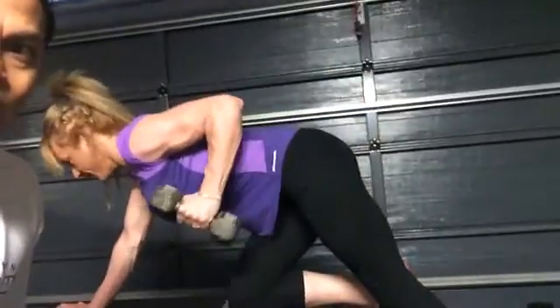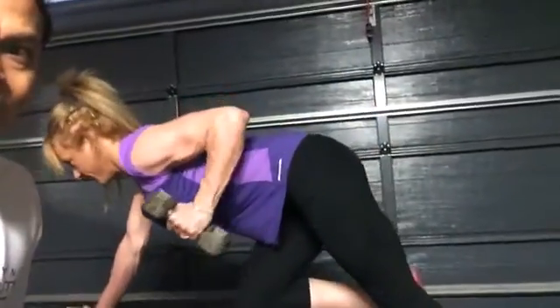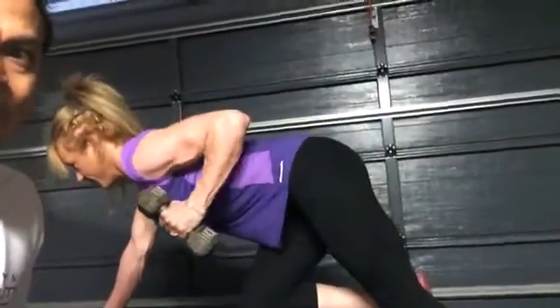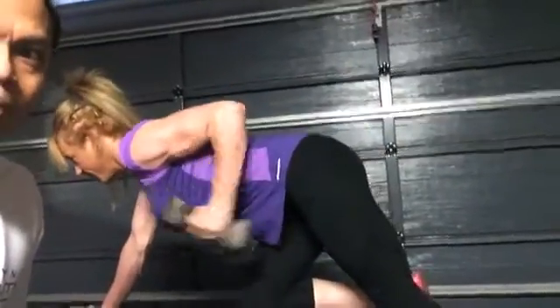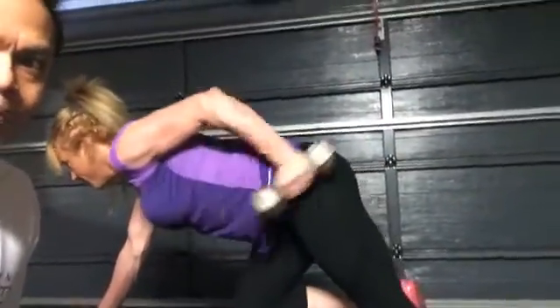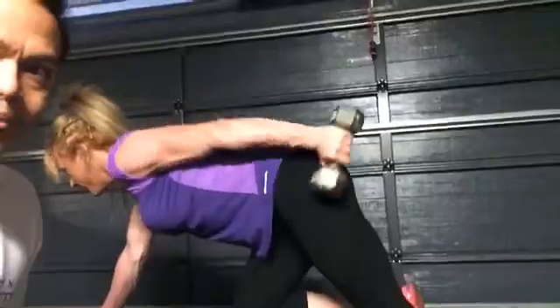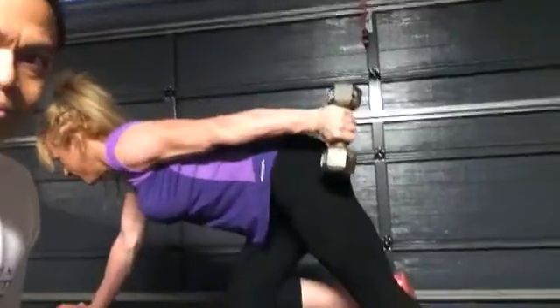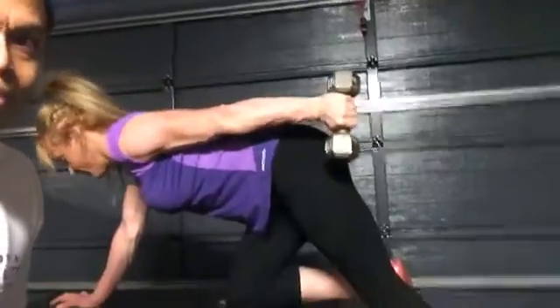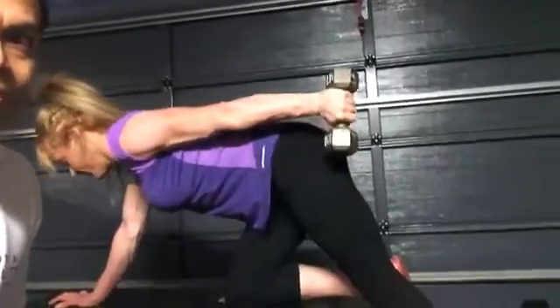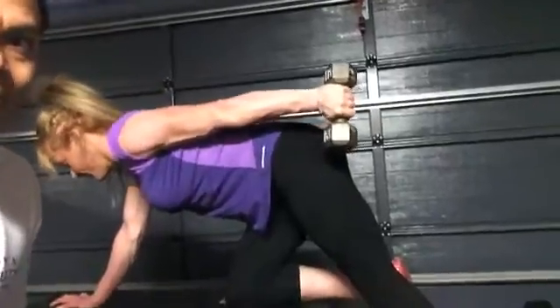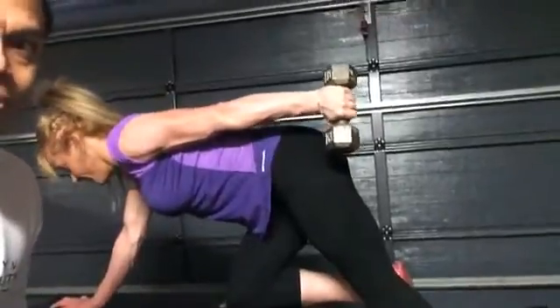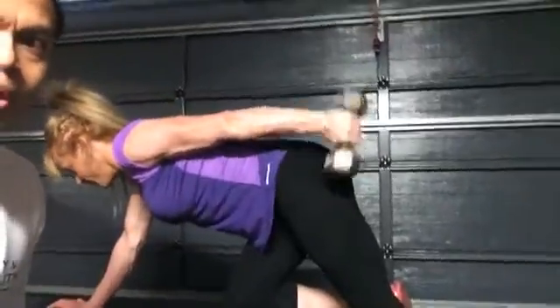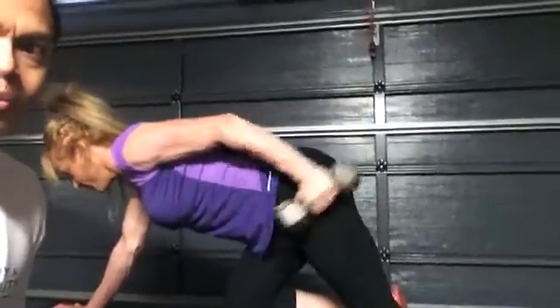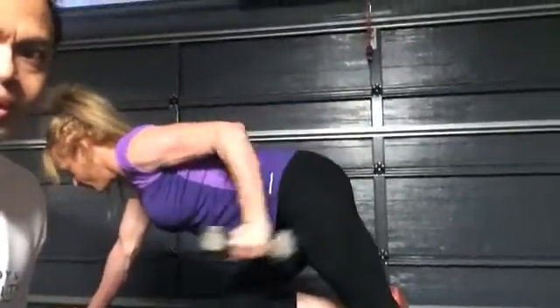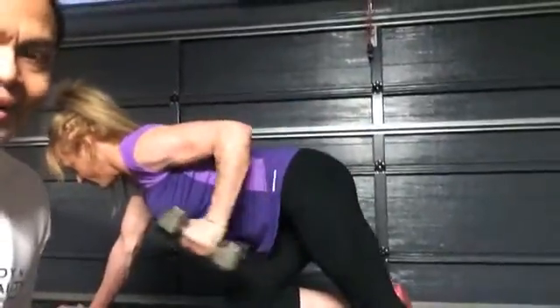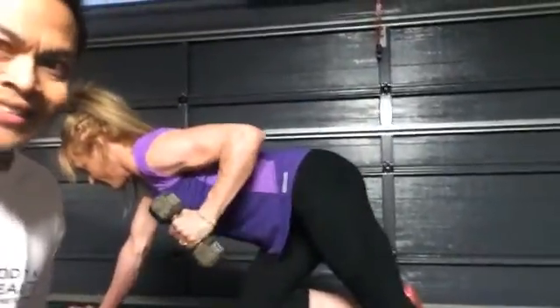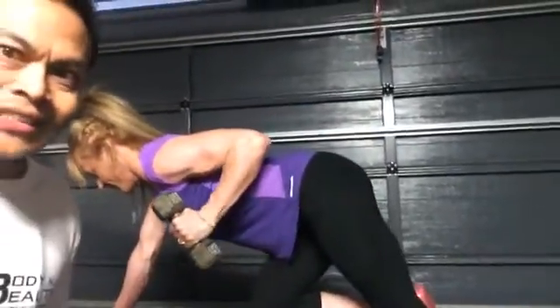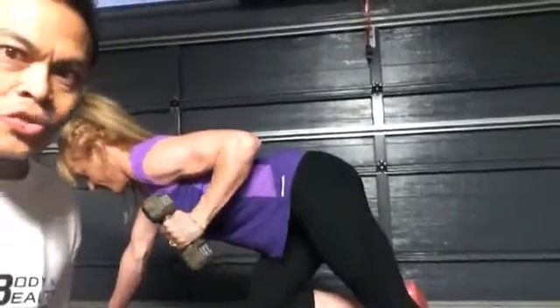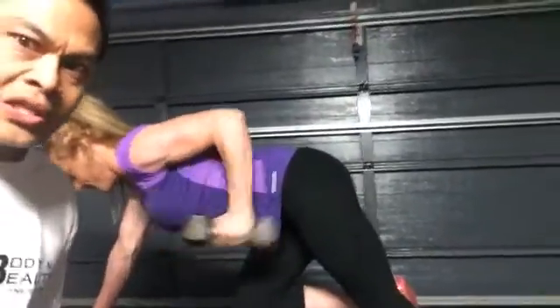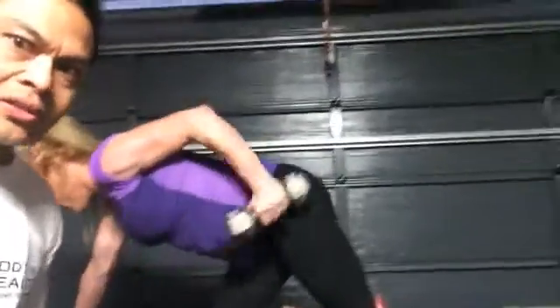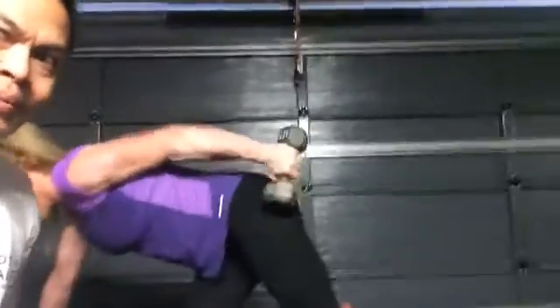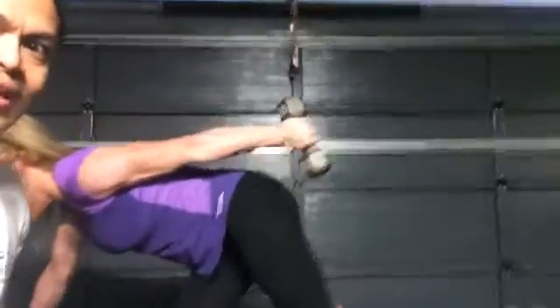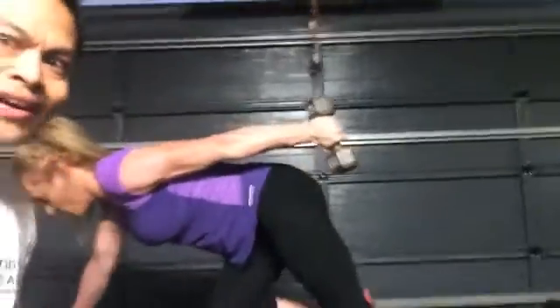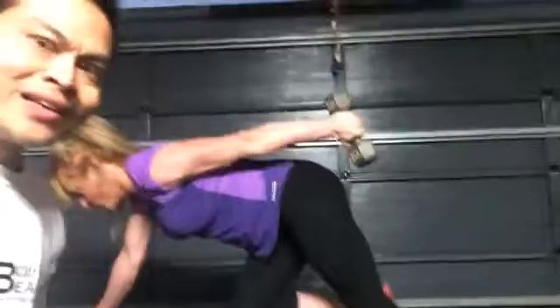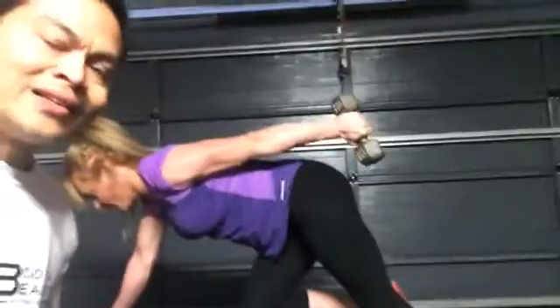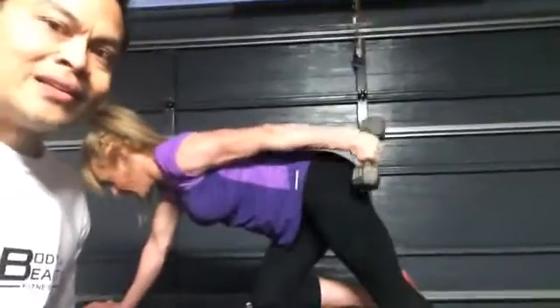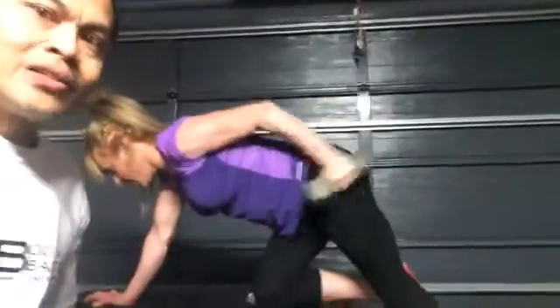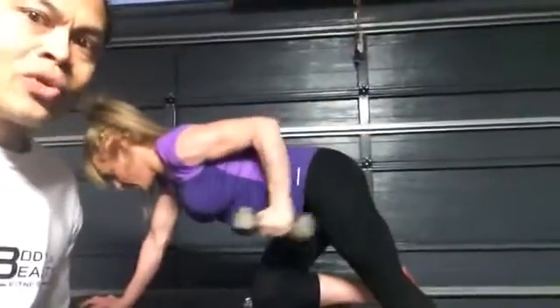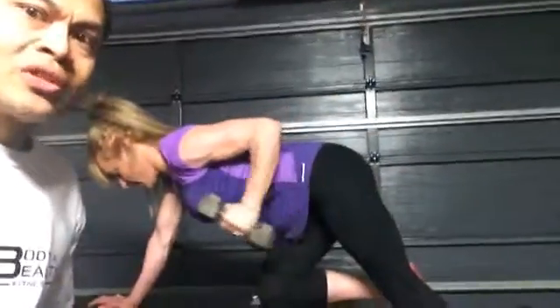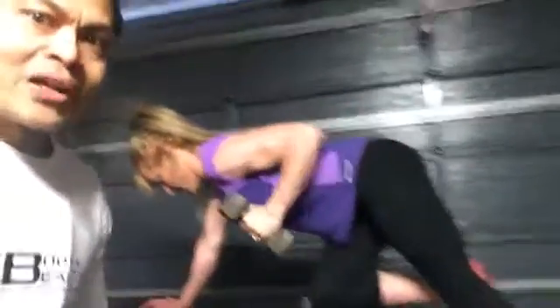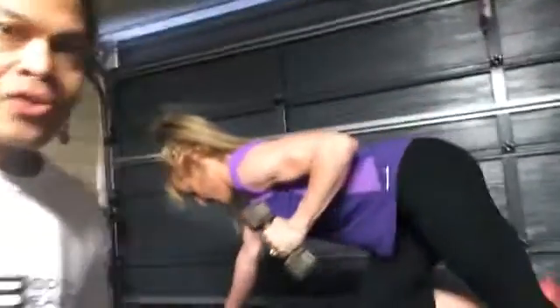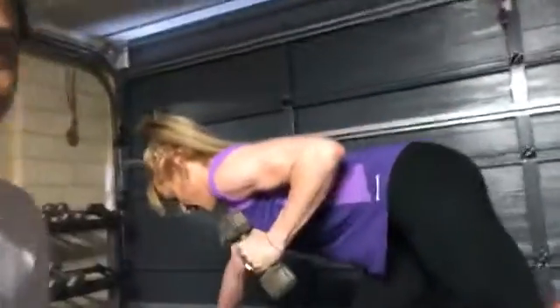Squeeze on top. Hold it on top, Samantha, for at least two seconds. One, two, and bring it down. Squeeze on top really hard. This tones the back of your arms.